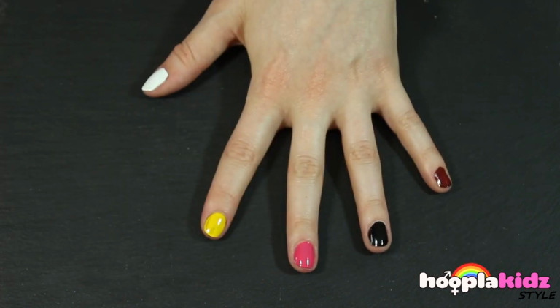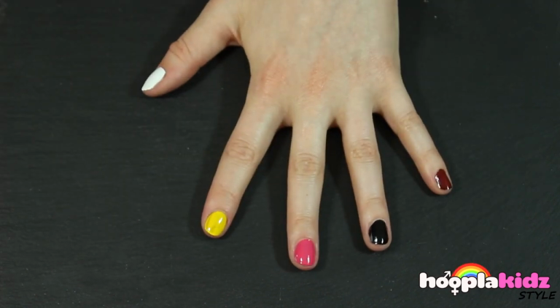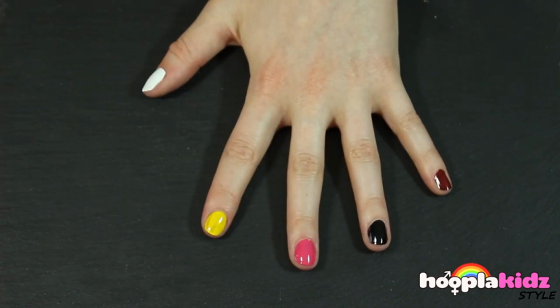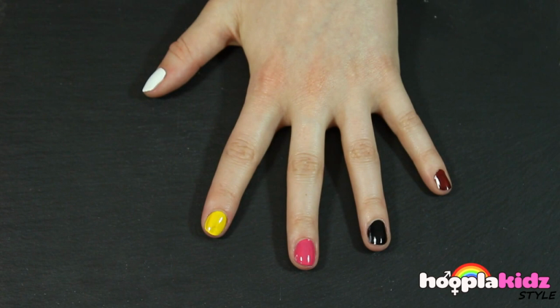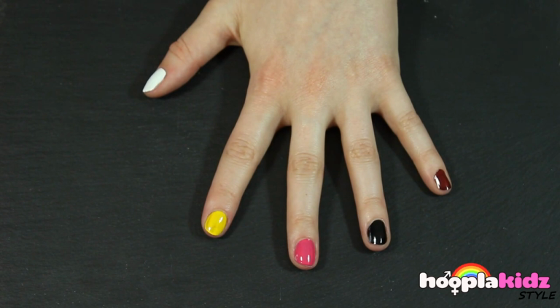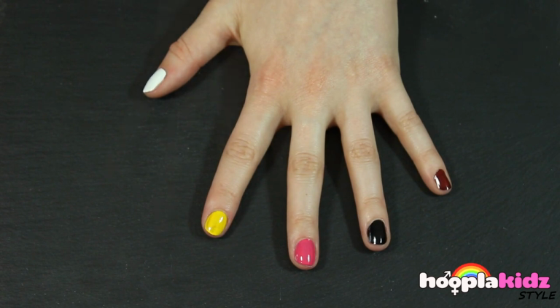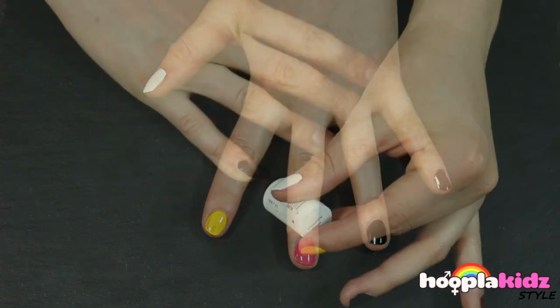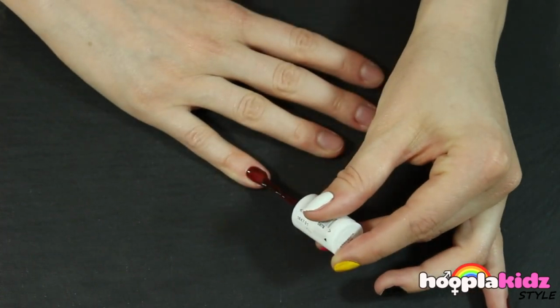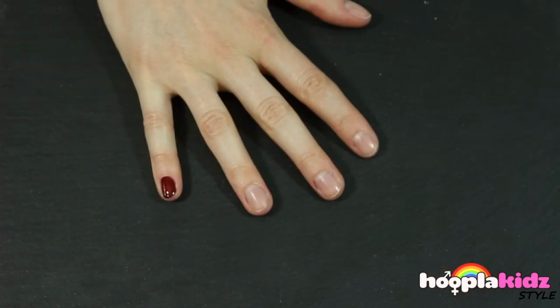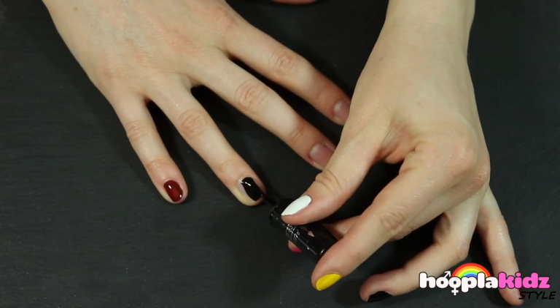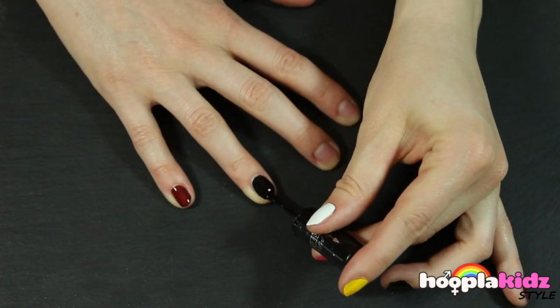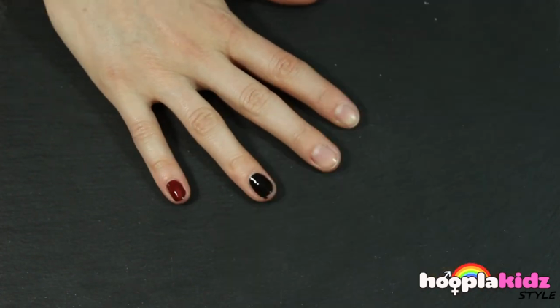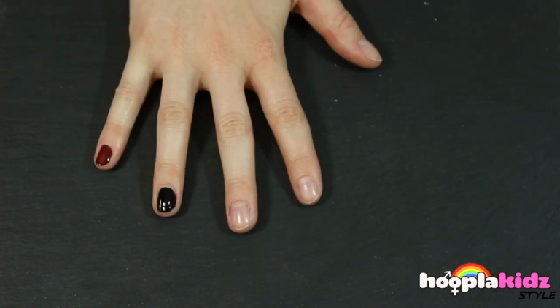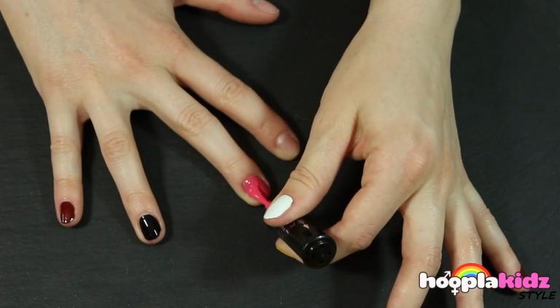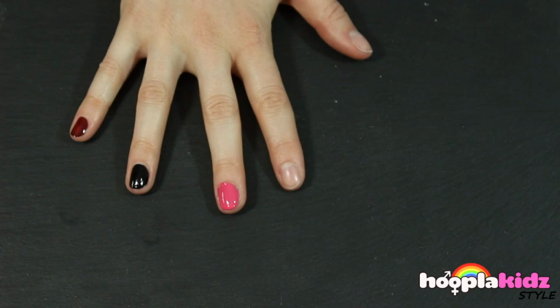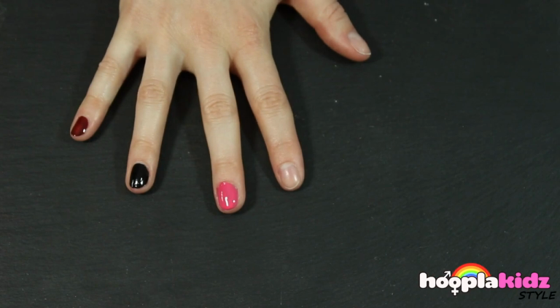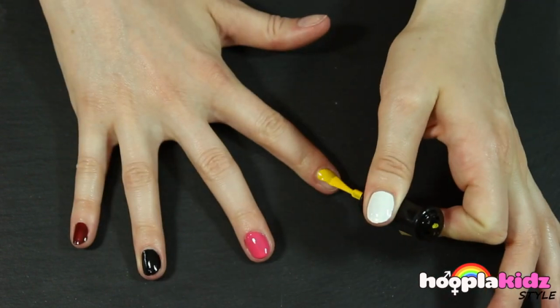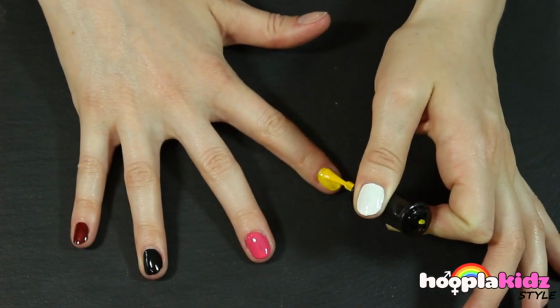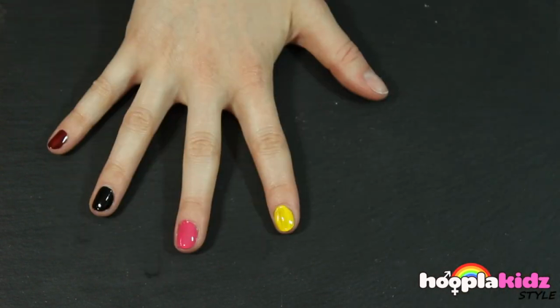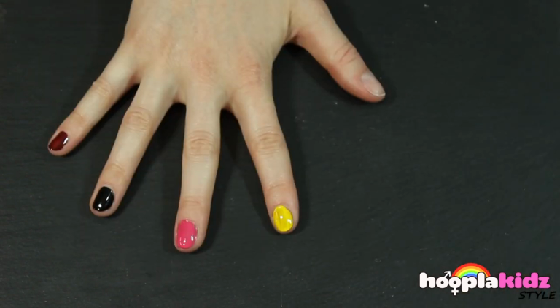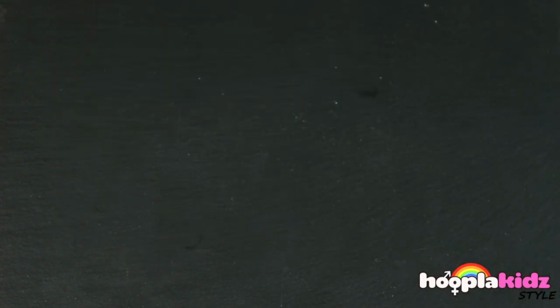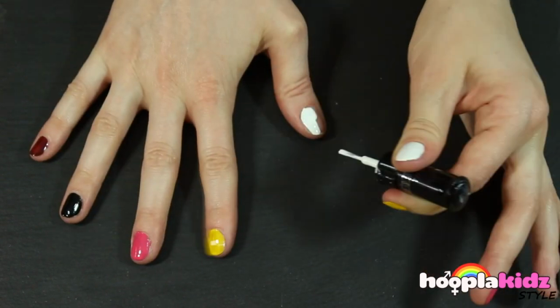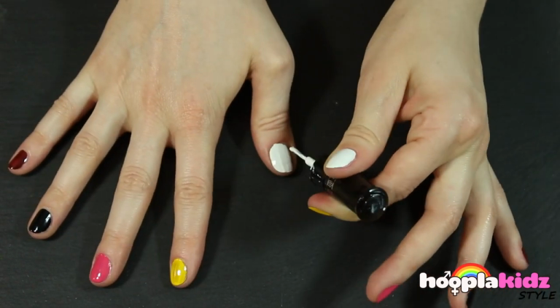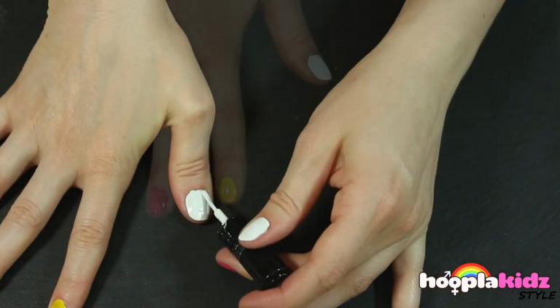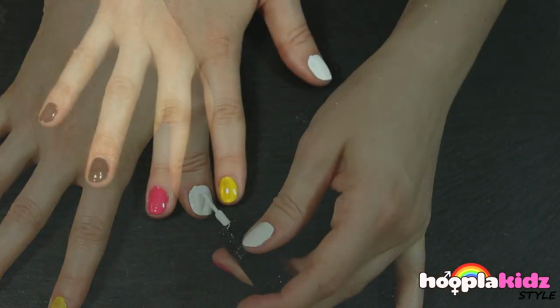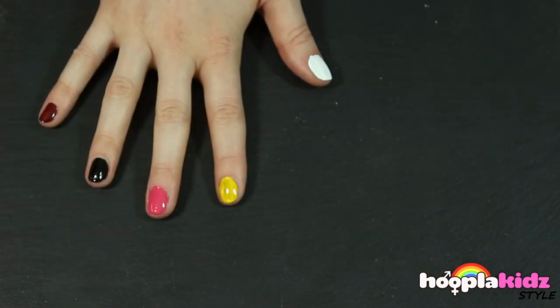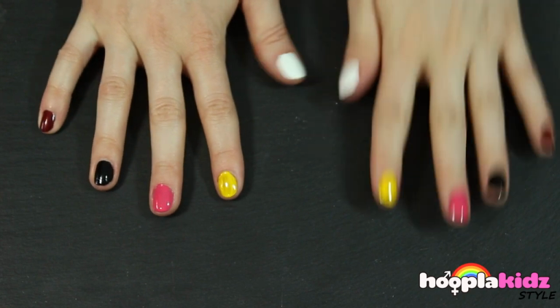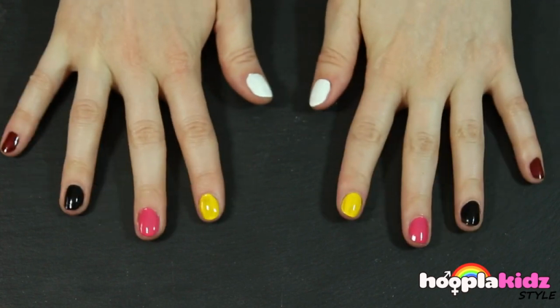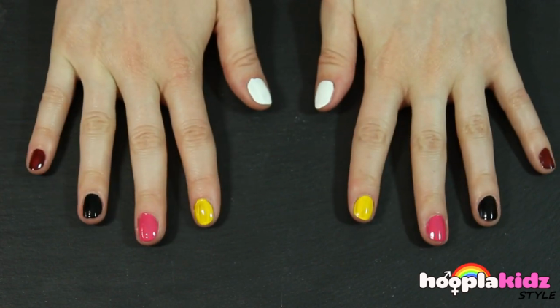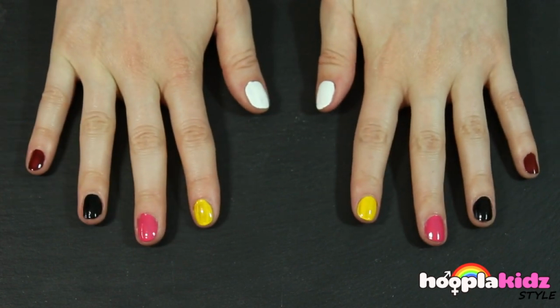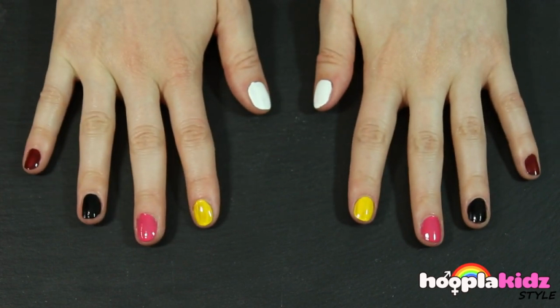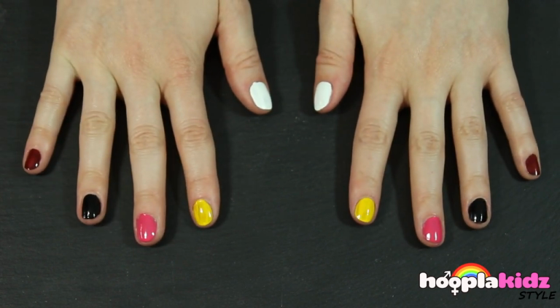Now we're going to repeat that on the other hand. This is going to make a dog, a cat, a pig, a duck, and a cow. You can do this in any order though — get creative!